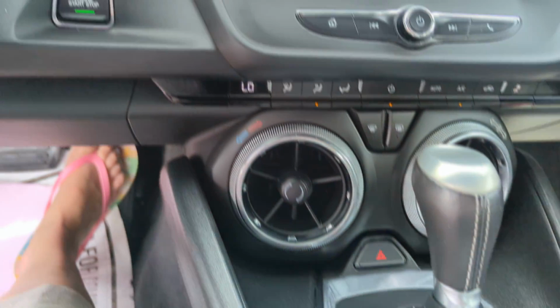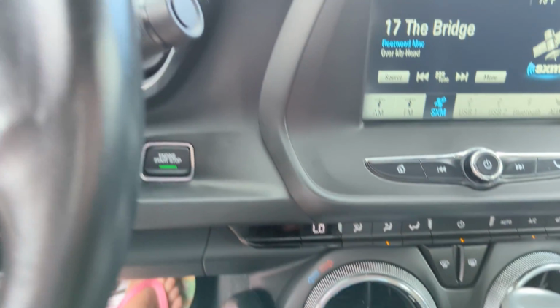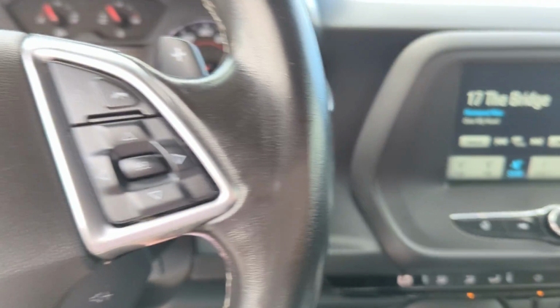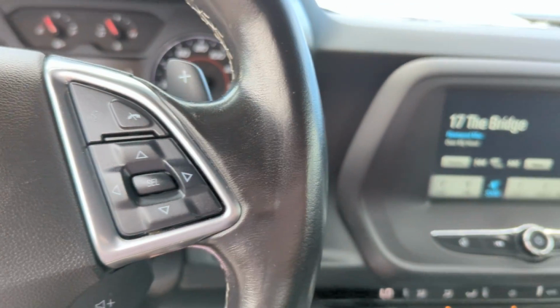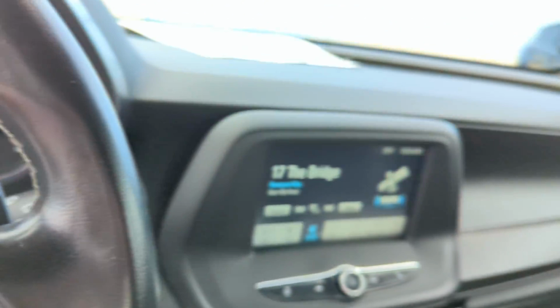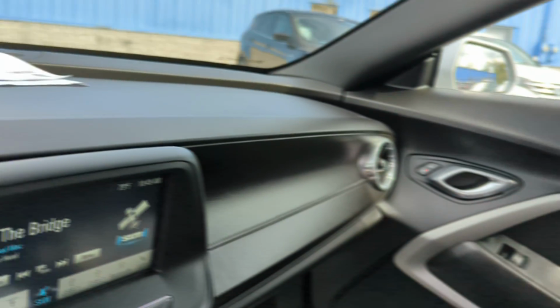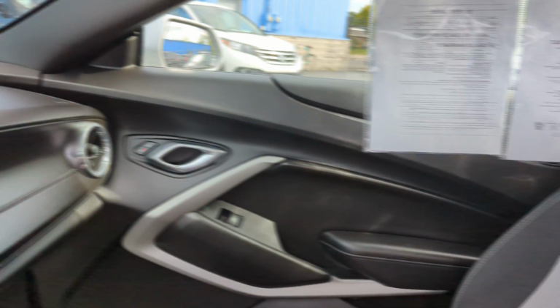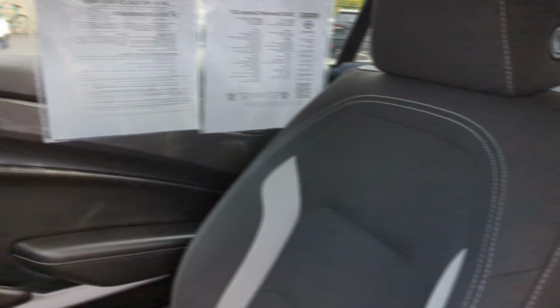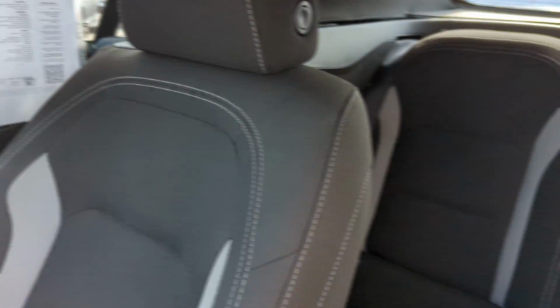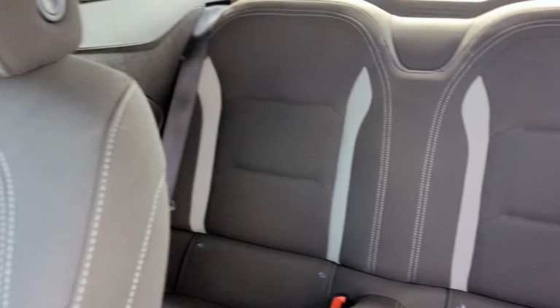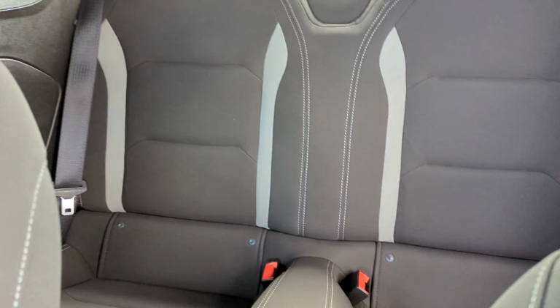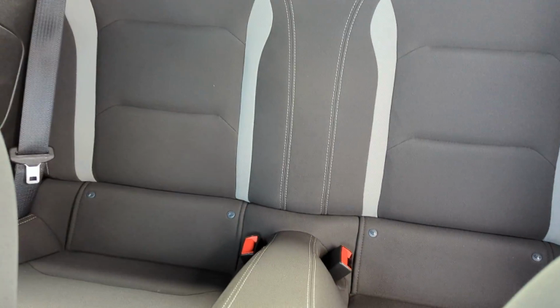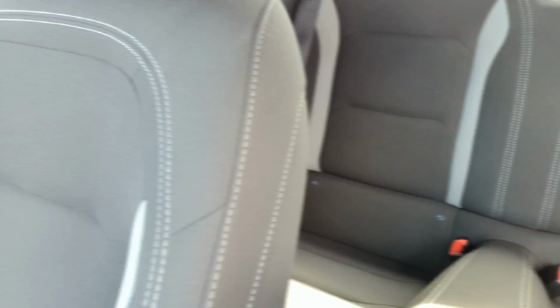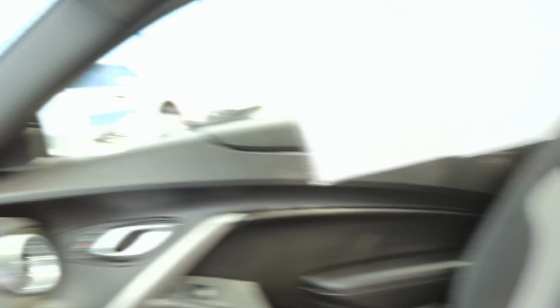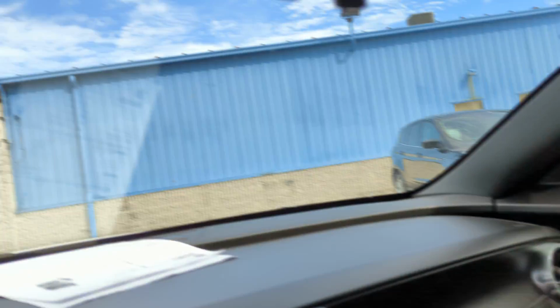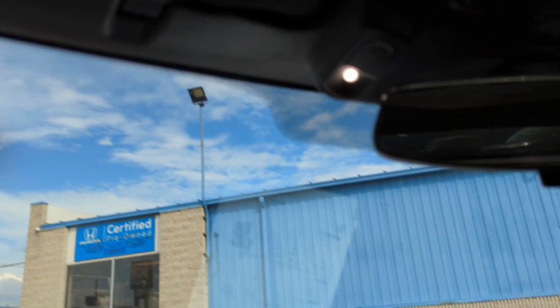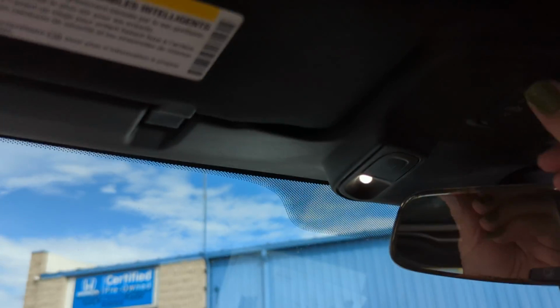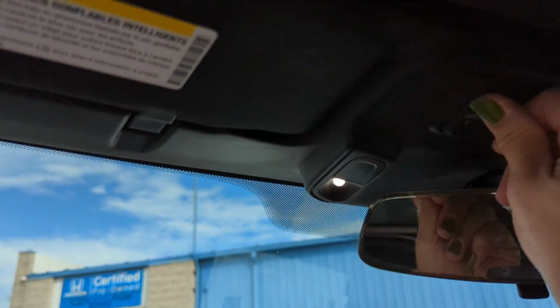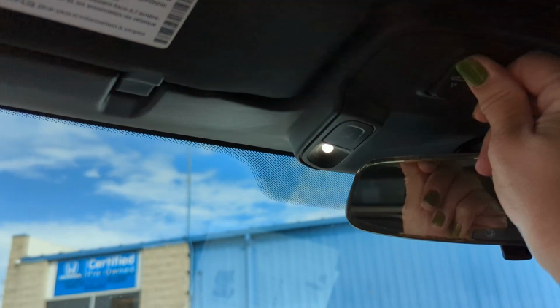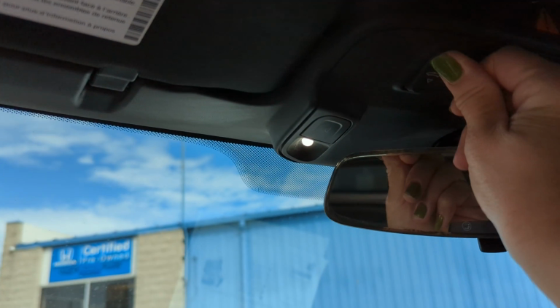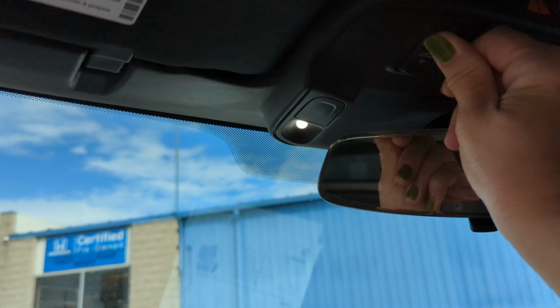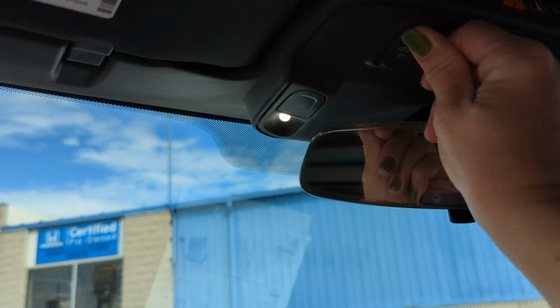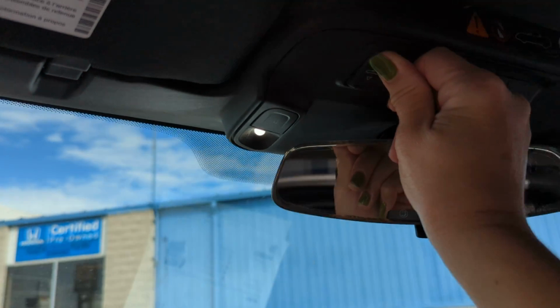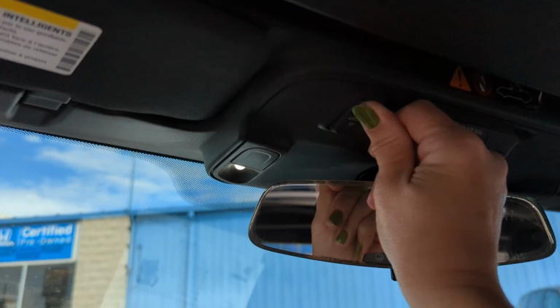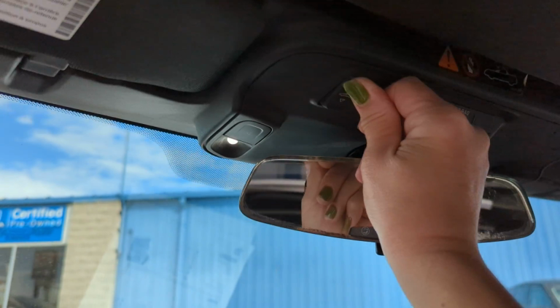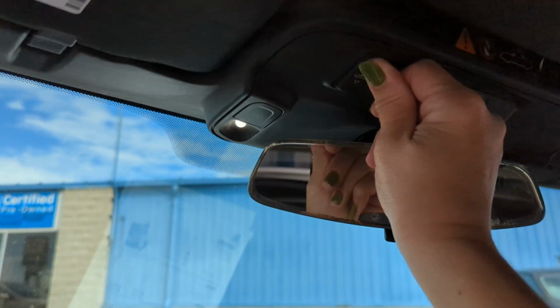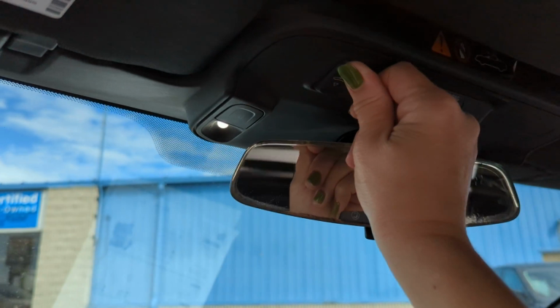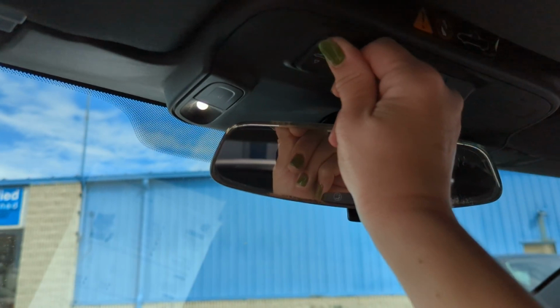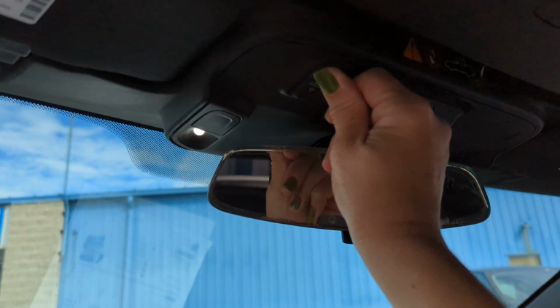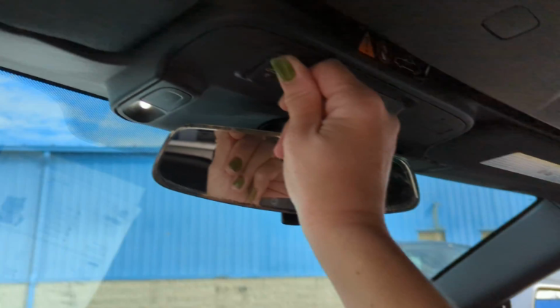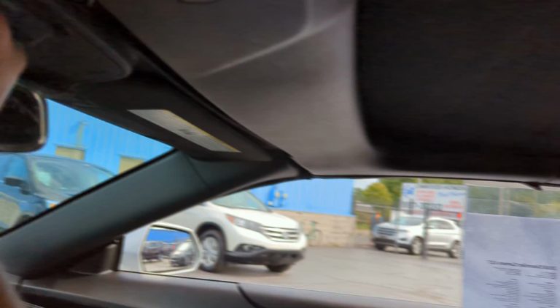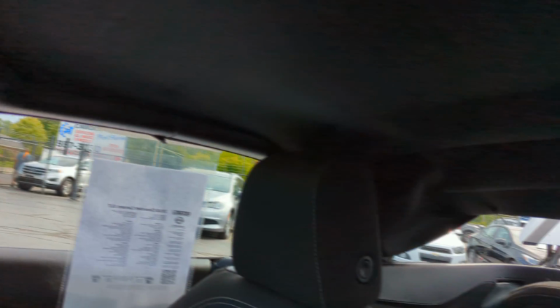There's your center console shifter. You have power windows. And this is a drop top as well.